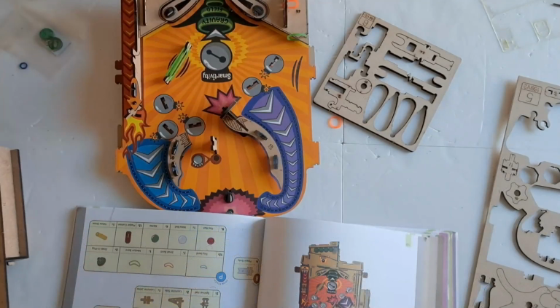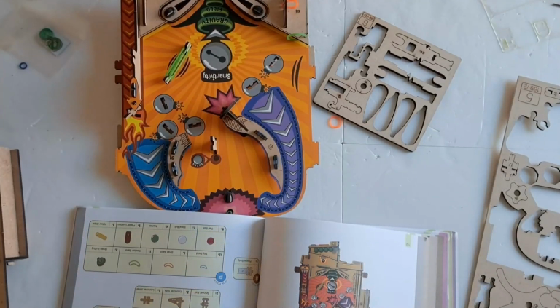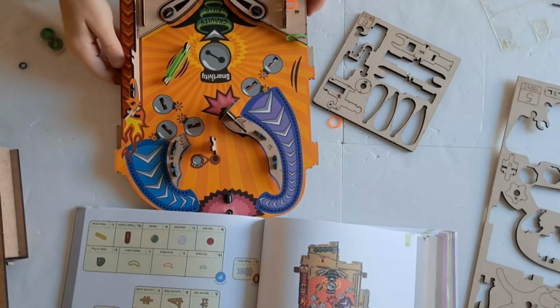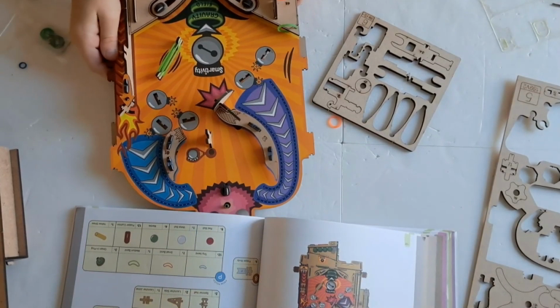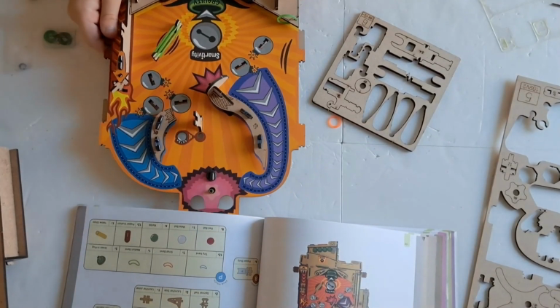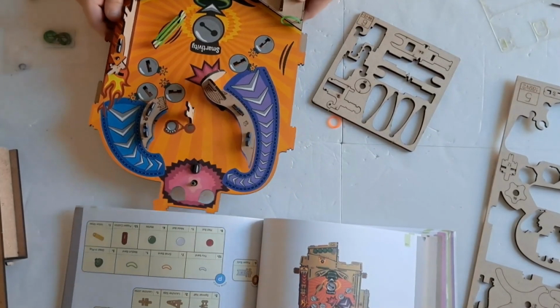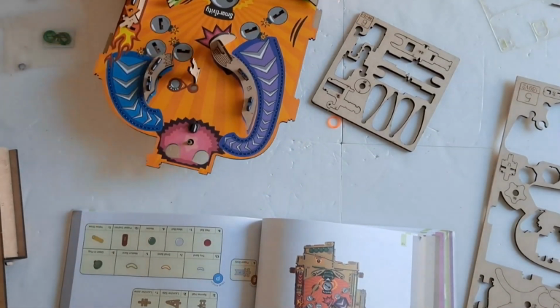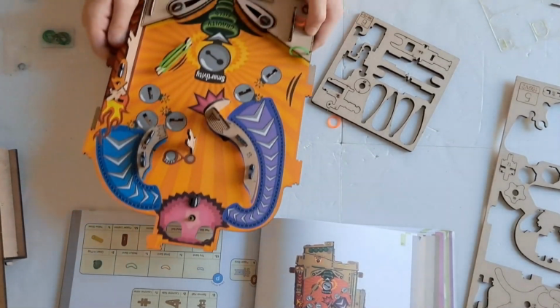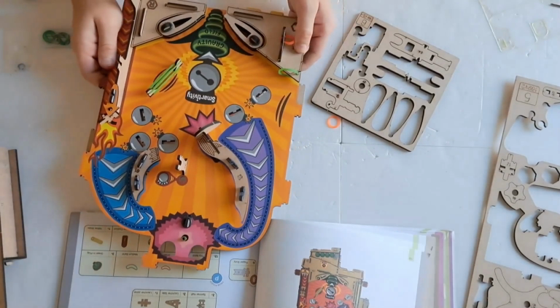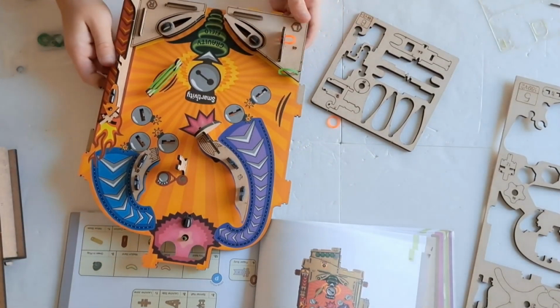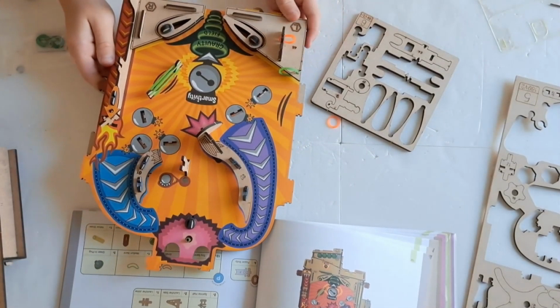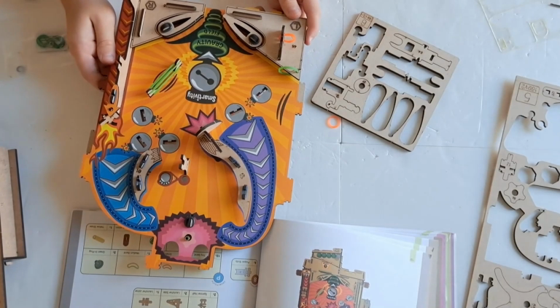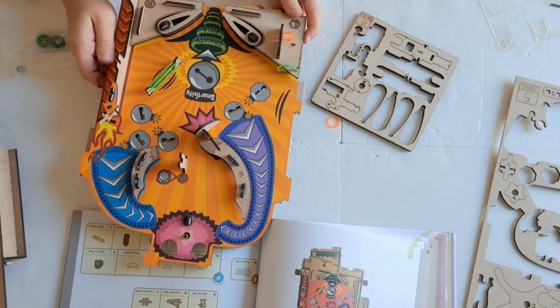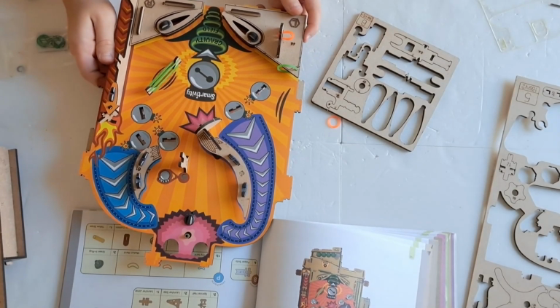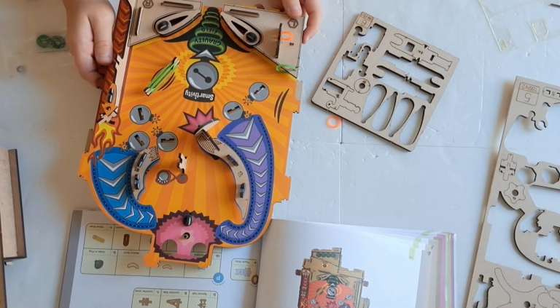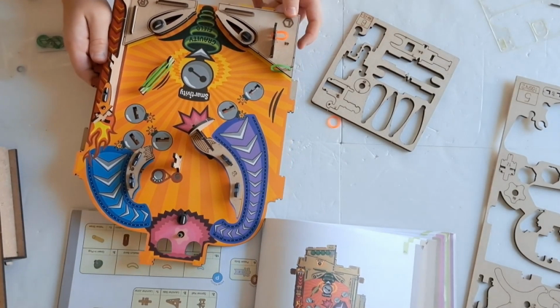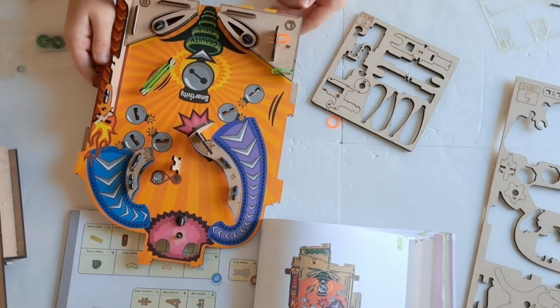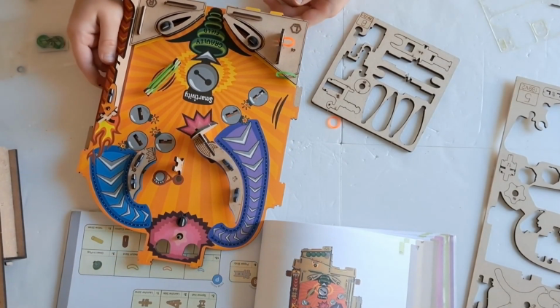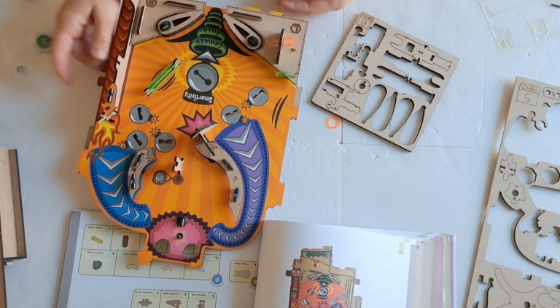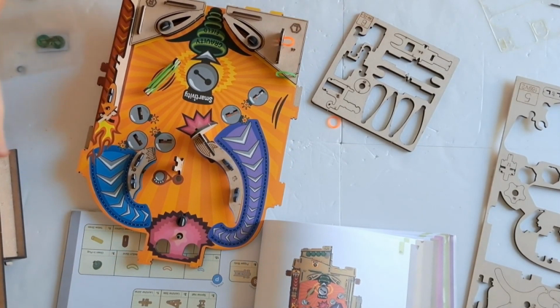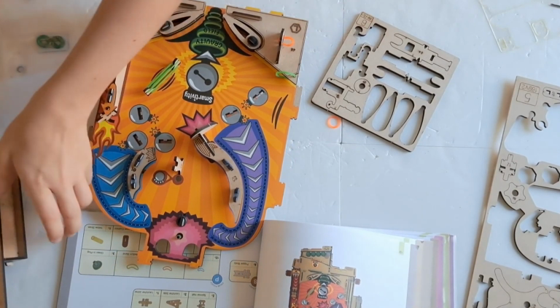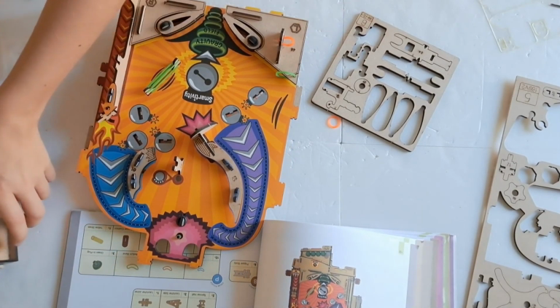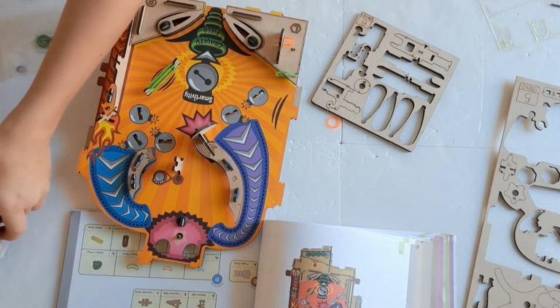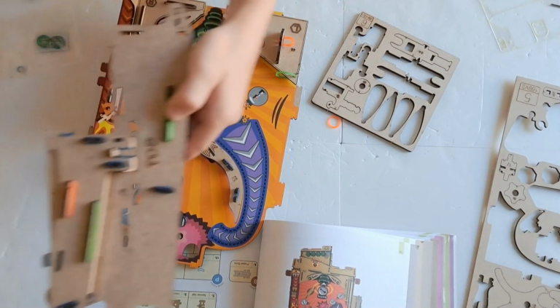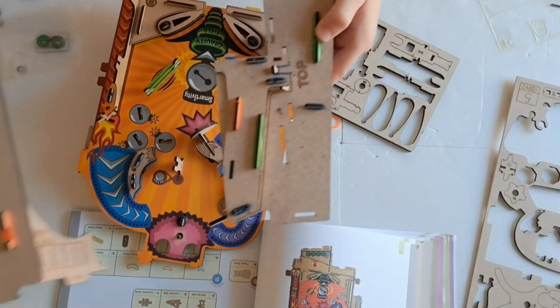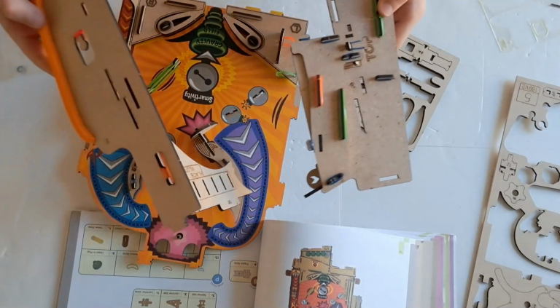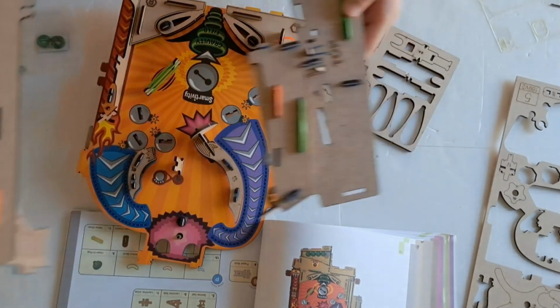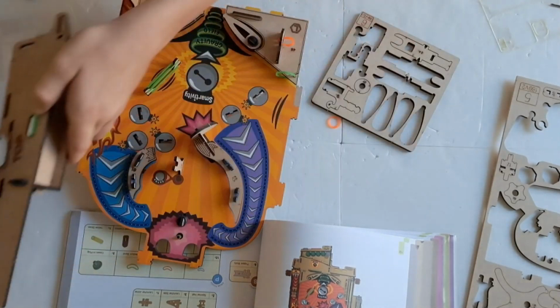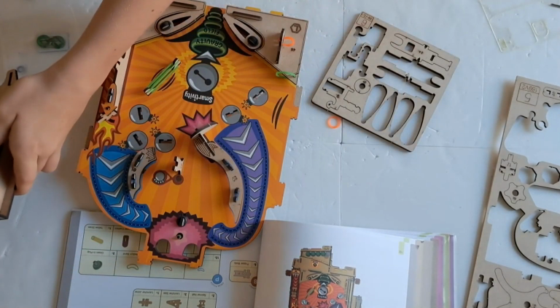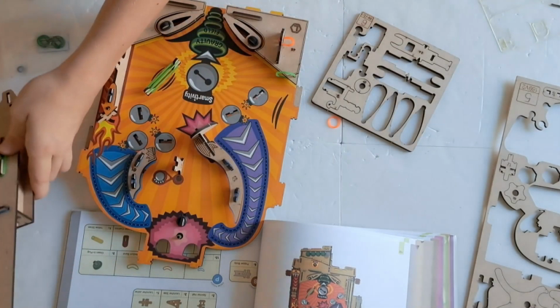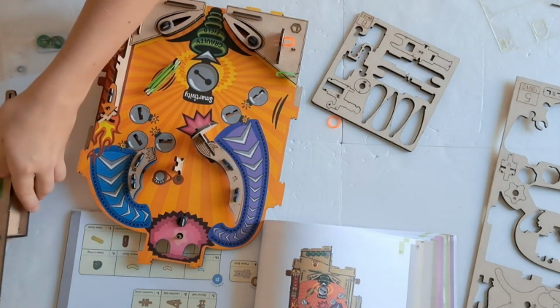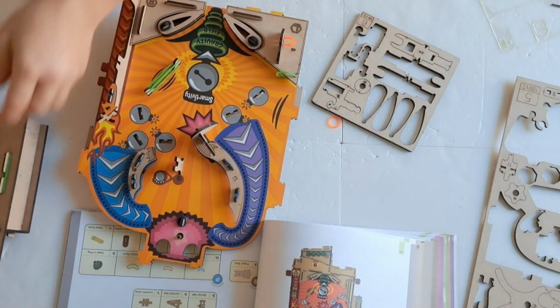Here's our progress so far. We have finished making the play field and now we are going to assemble all of the different parts together to make the pinball machine.